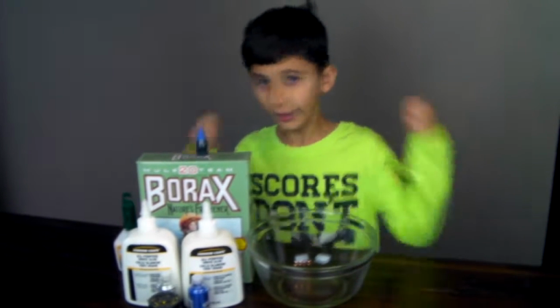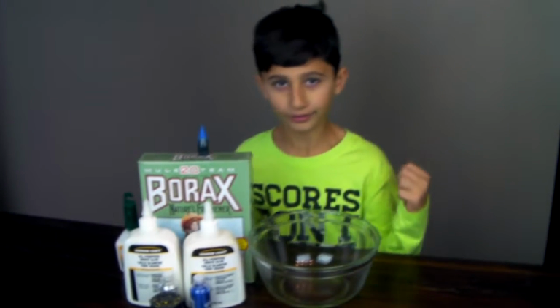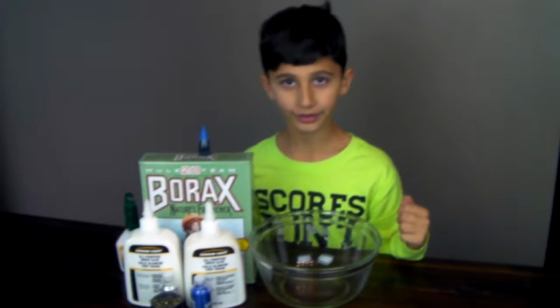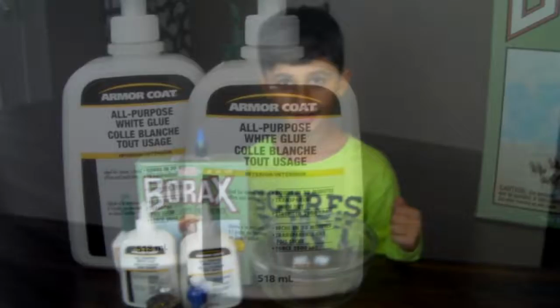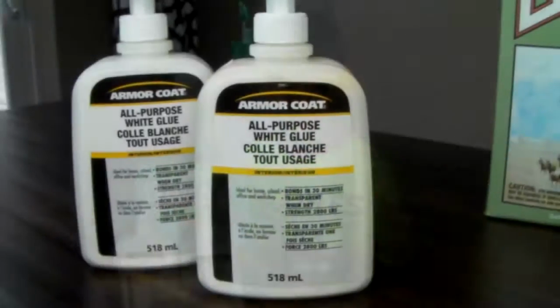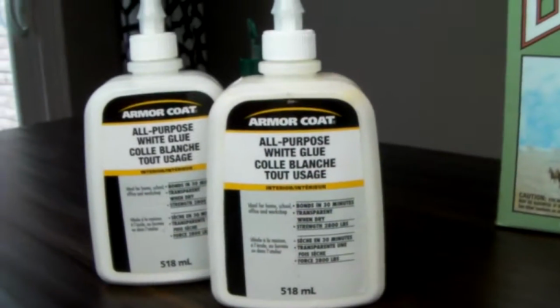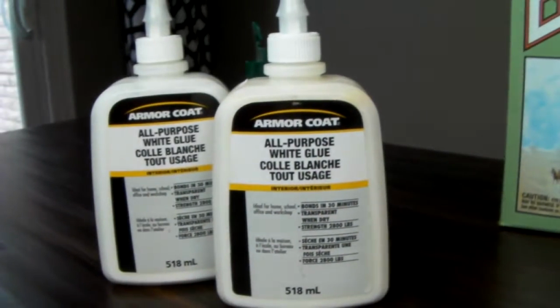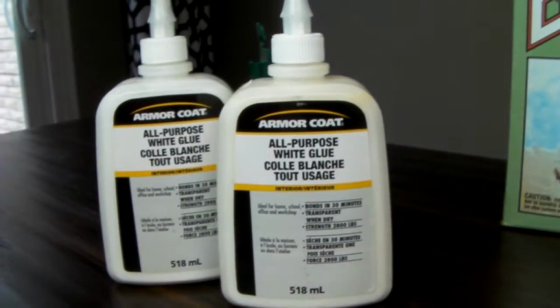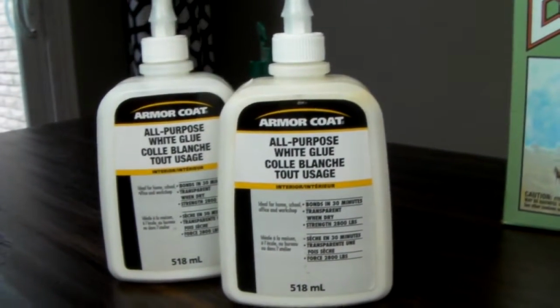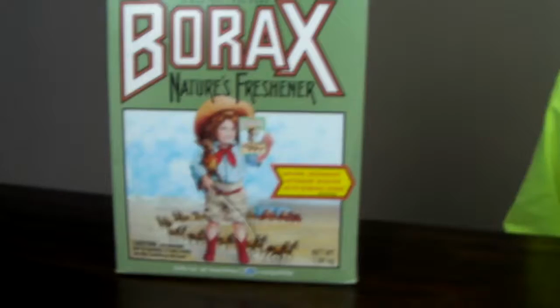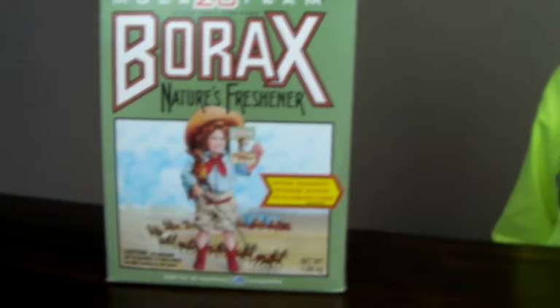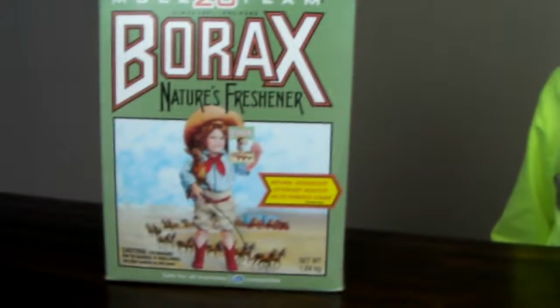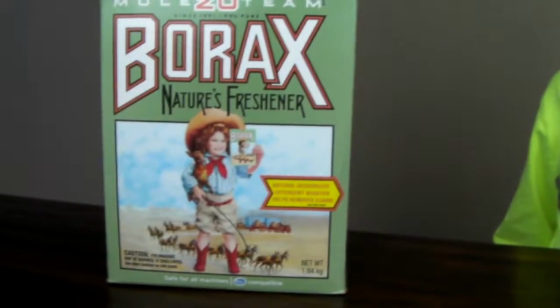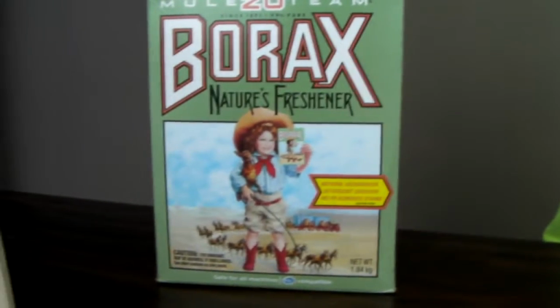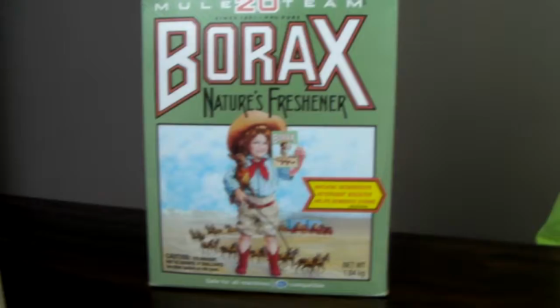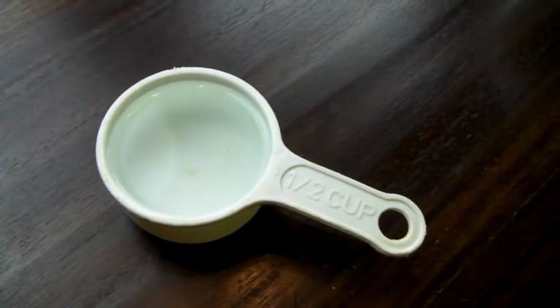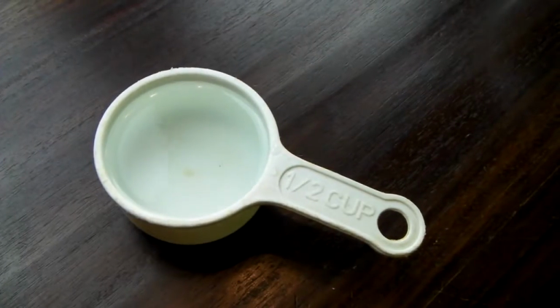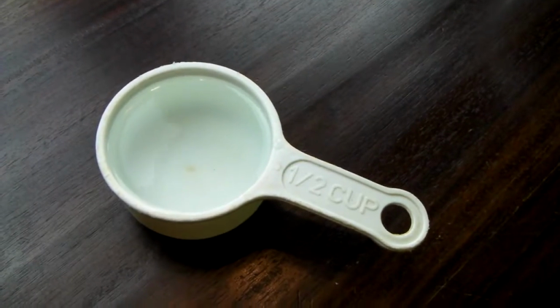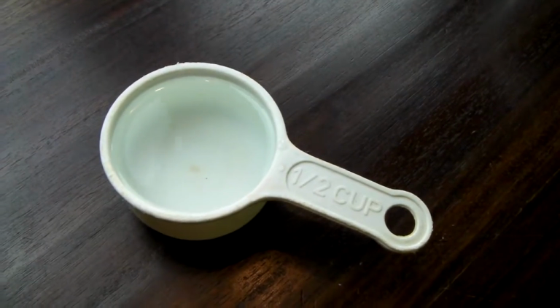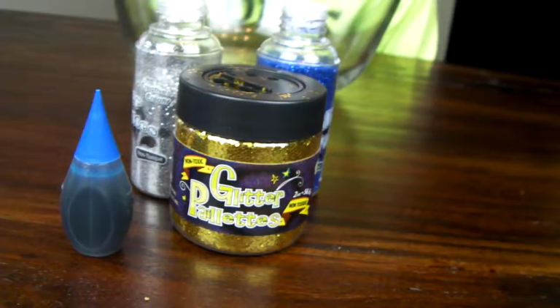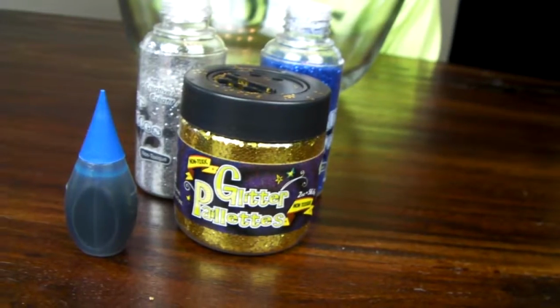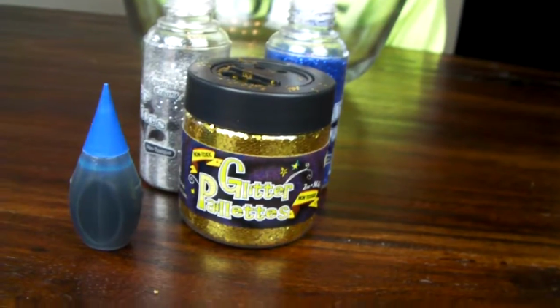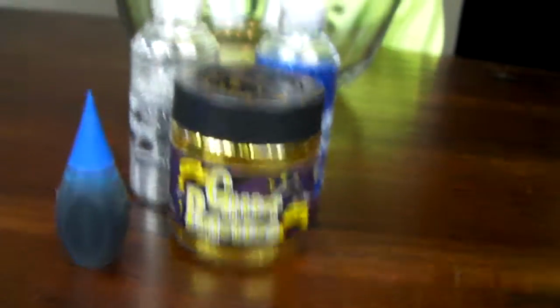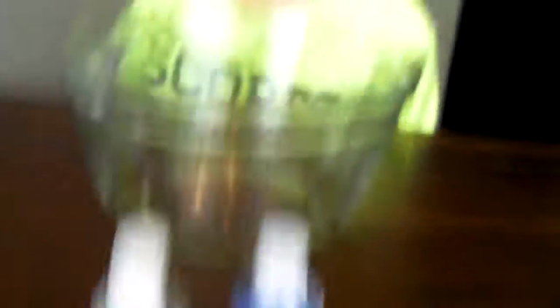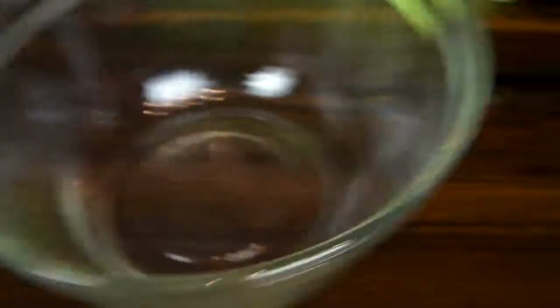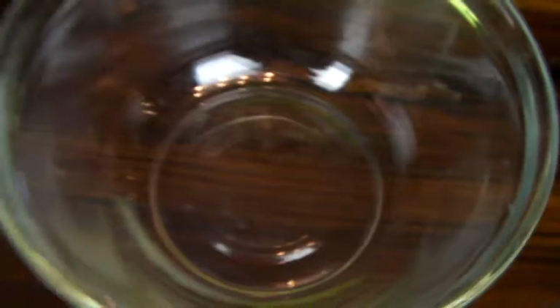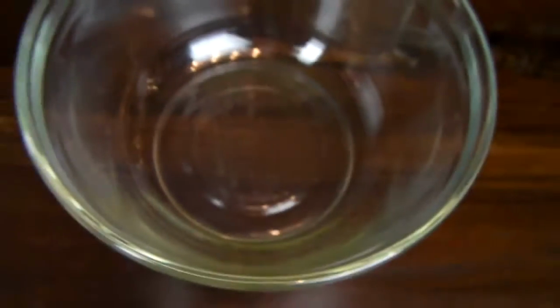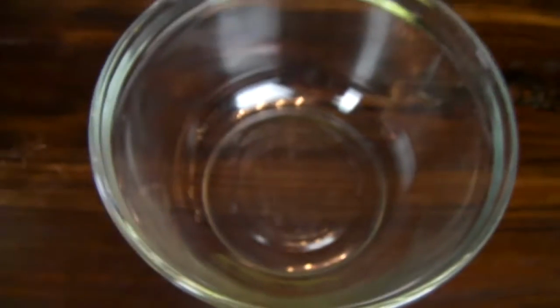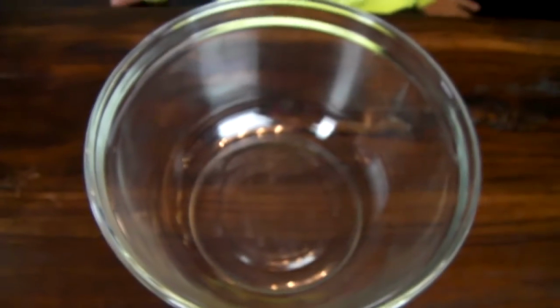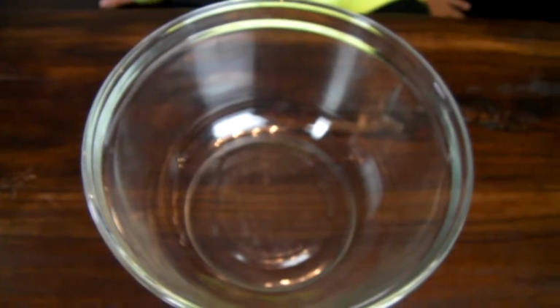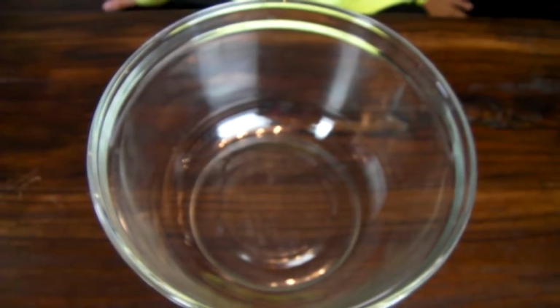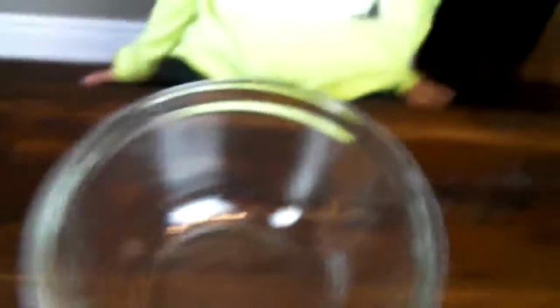Let's do this. So what you're going to need is one bottle of glue and some borax, half a cup of water. If you want, you could put glitter and you could use food coloring, and you'll need a bowl.